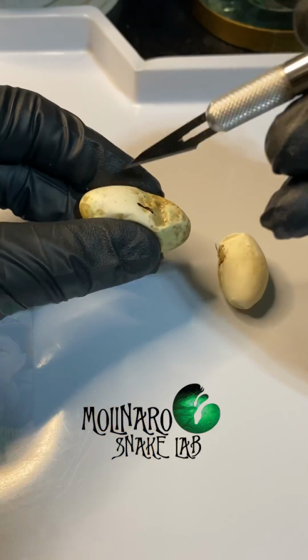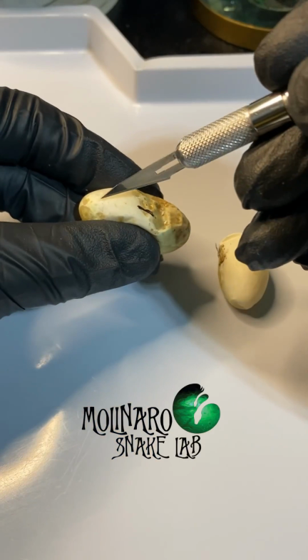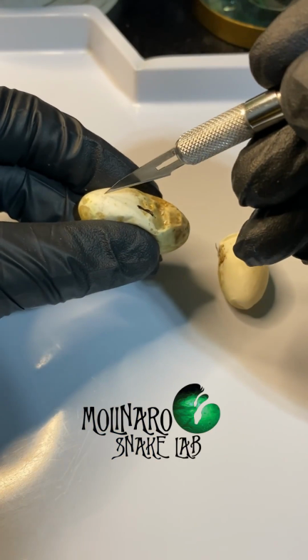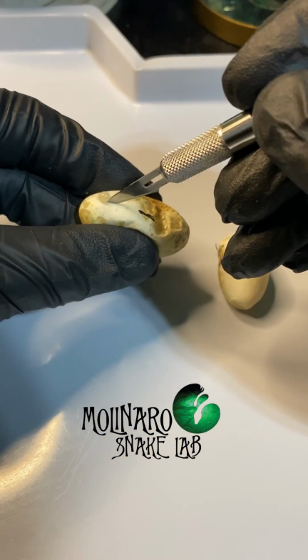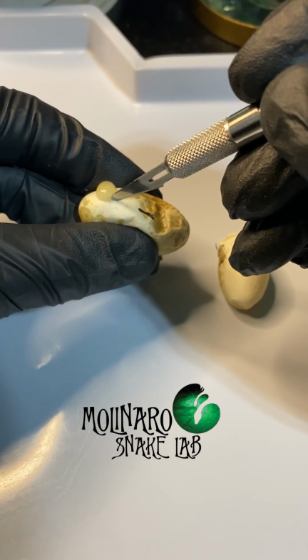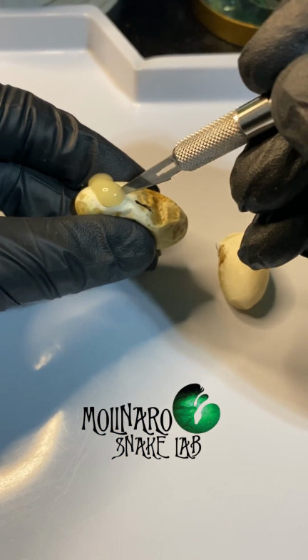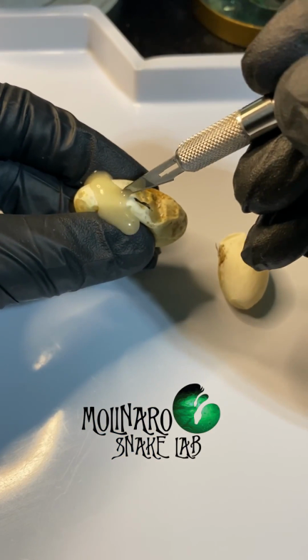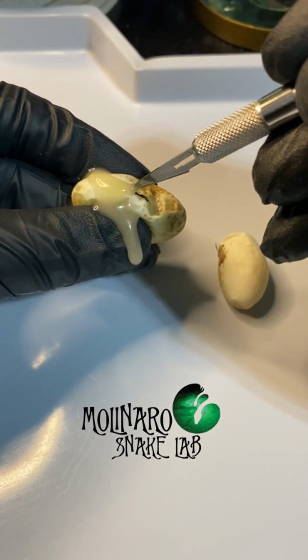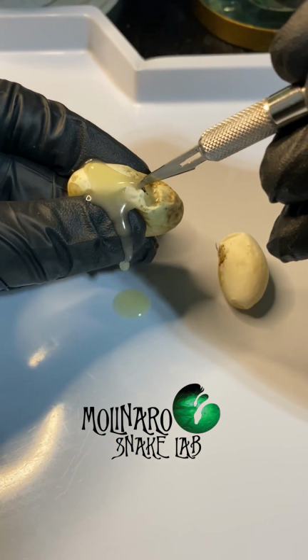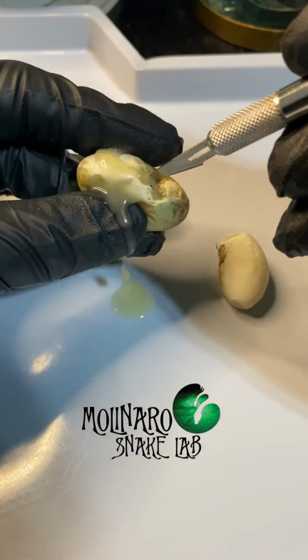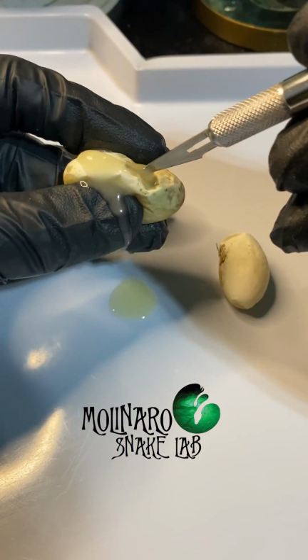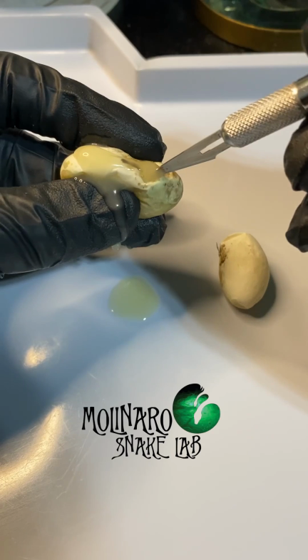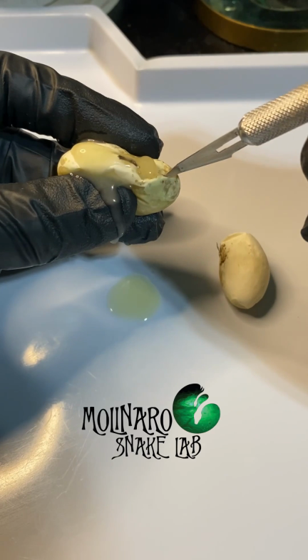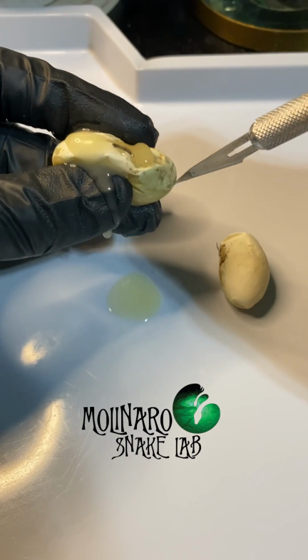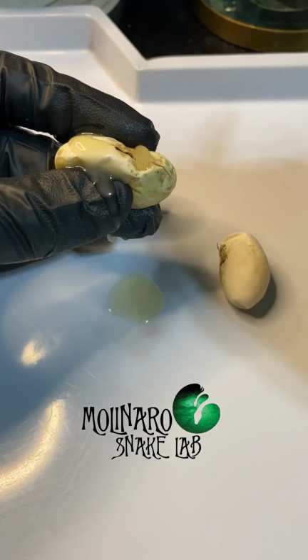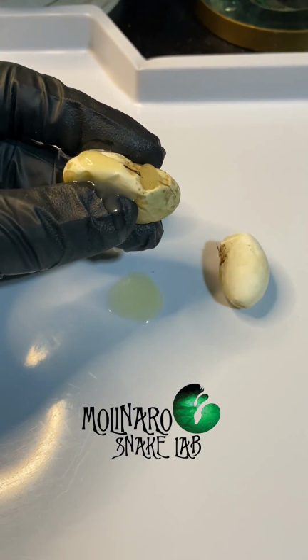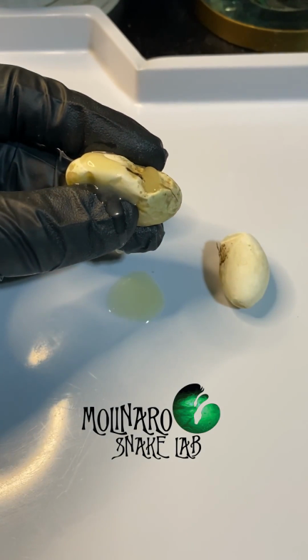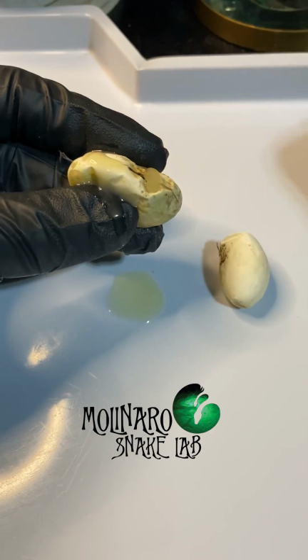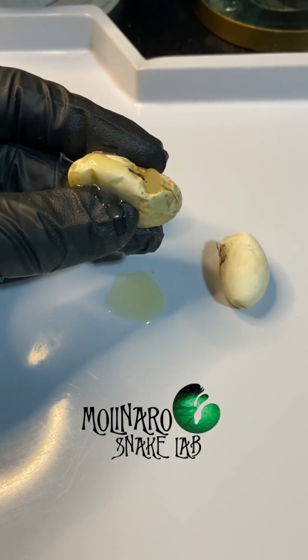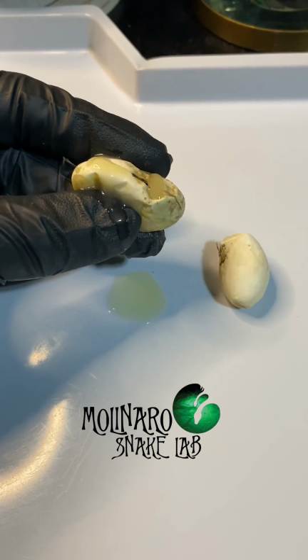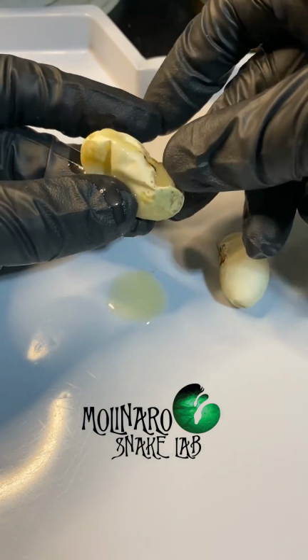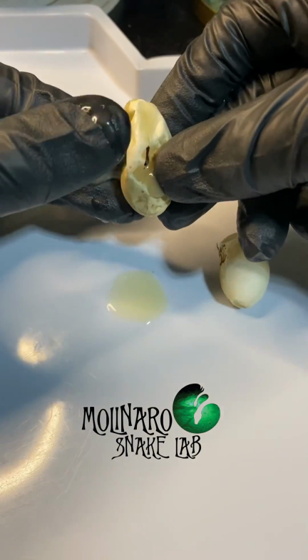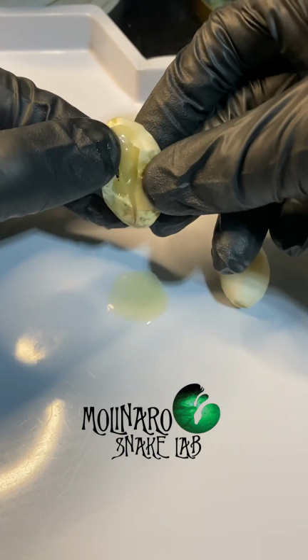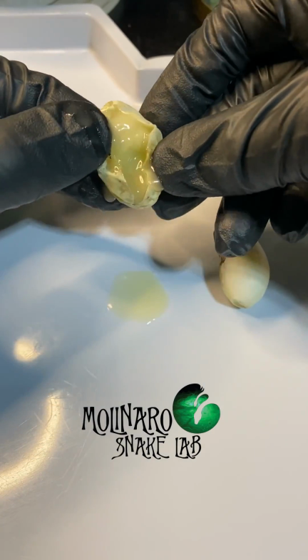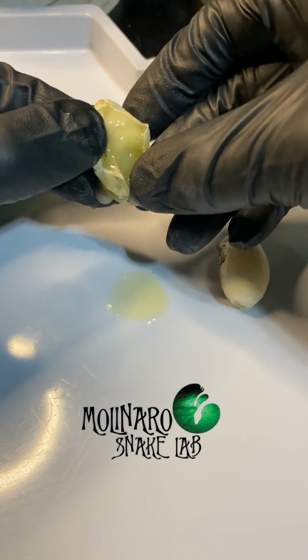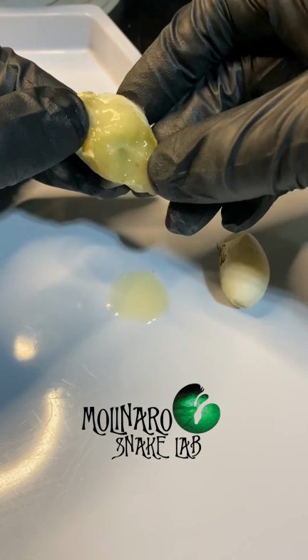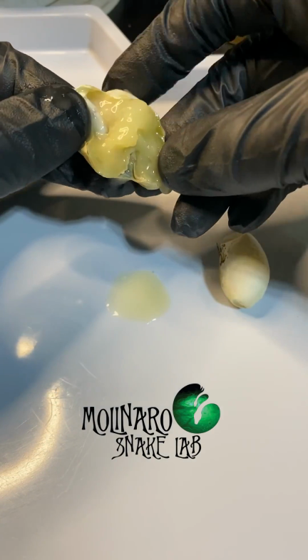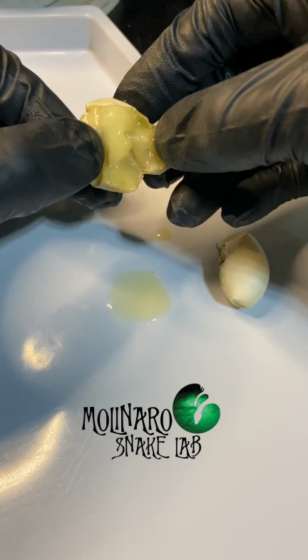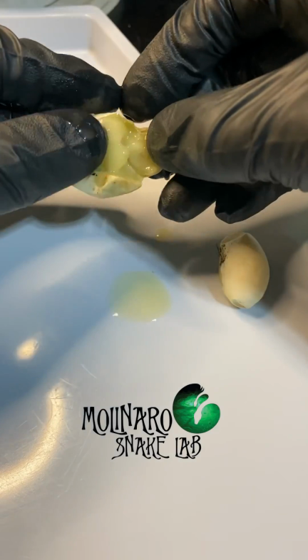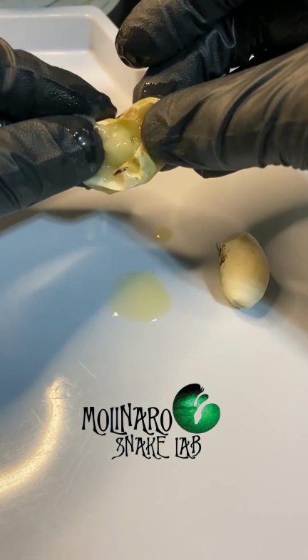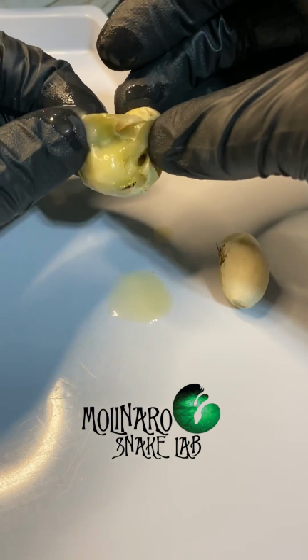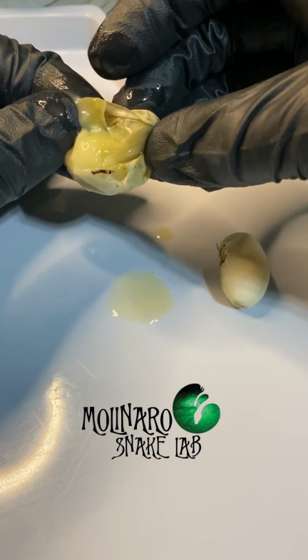This first egg made it to about day 10 of incubation and then it went bad. As you can see when I cut open the egg, a lot of yolk came spilling out. When I peeled the shell back, some of that yolk had already solidified.